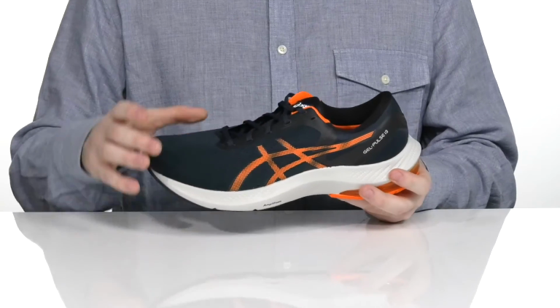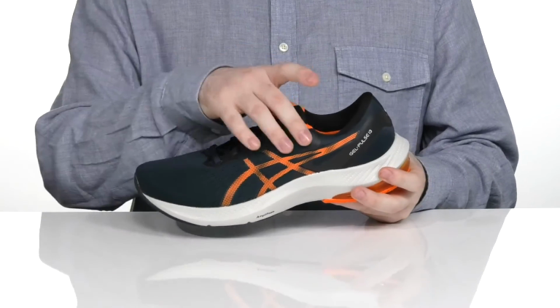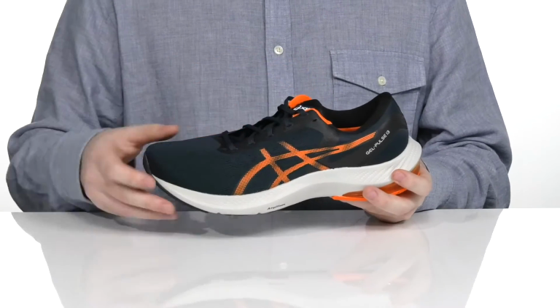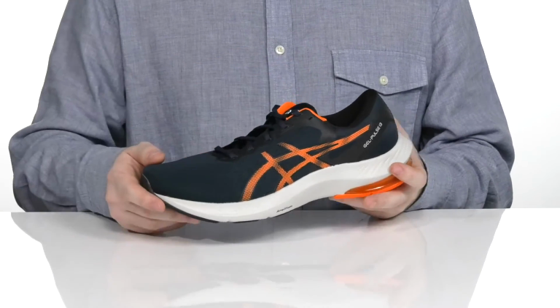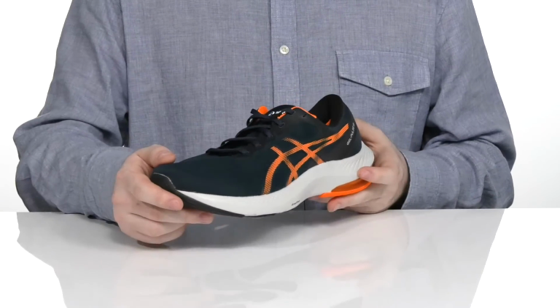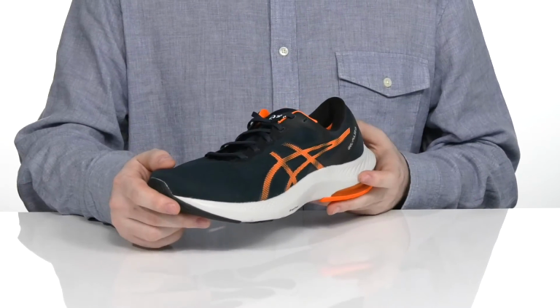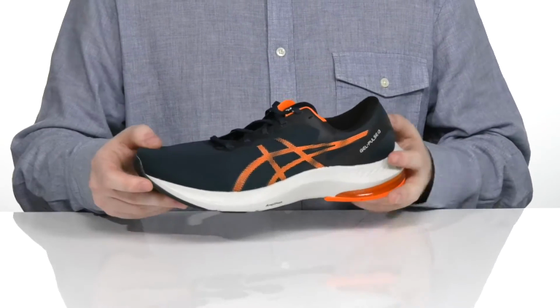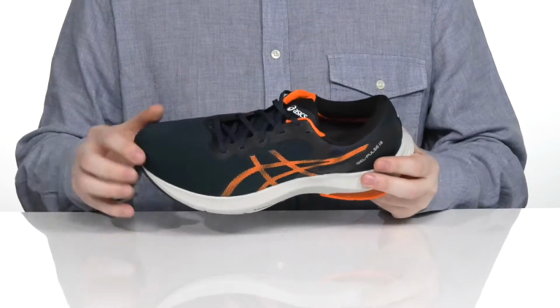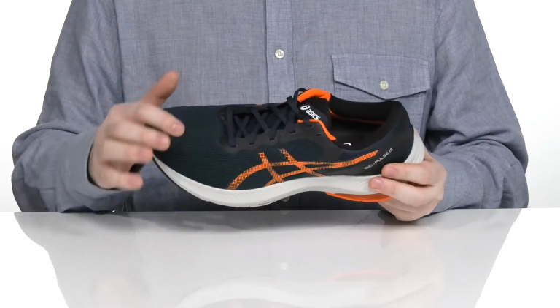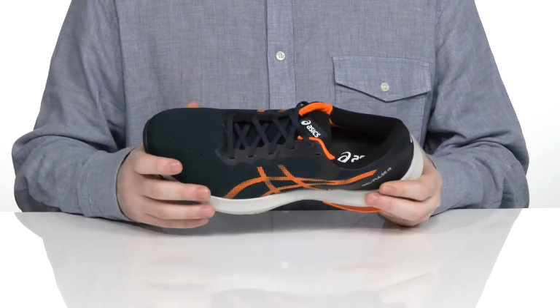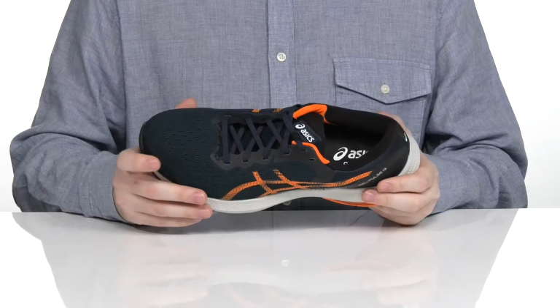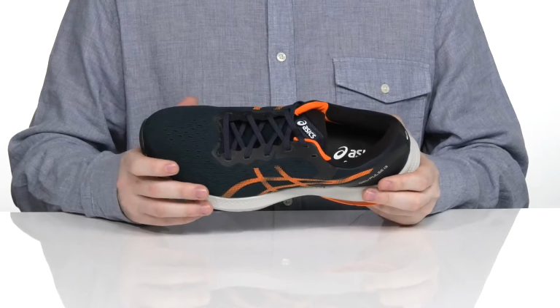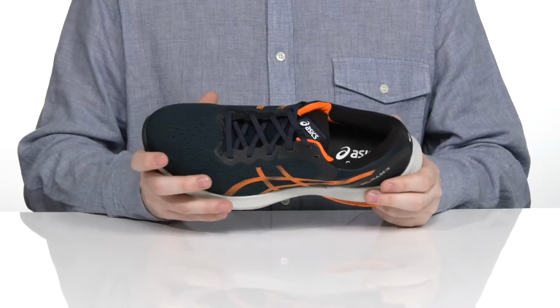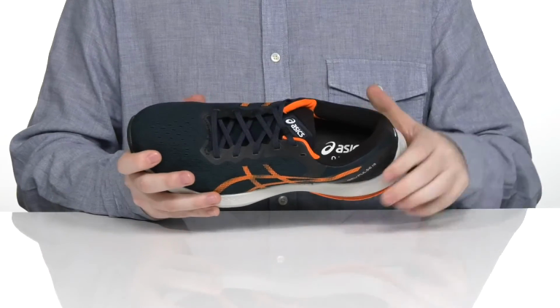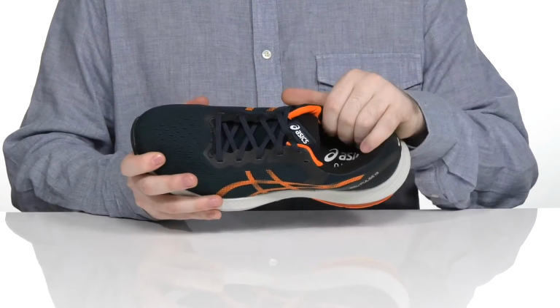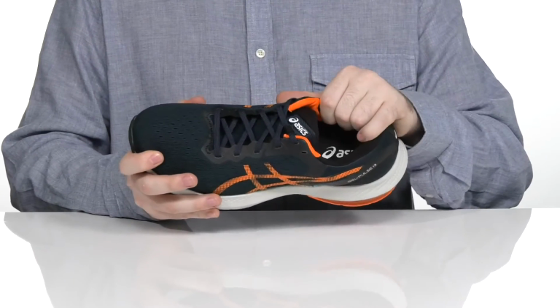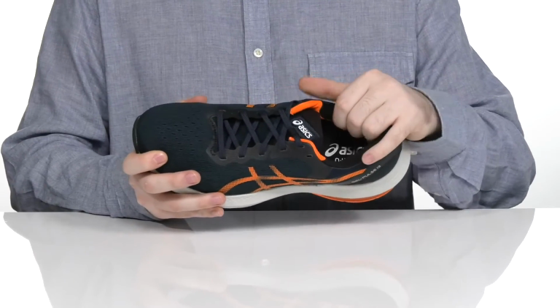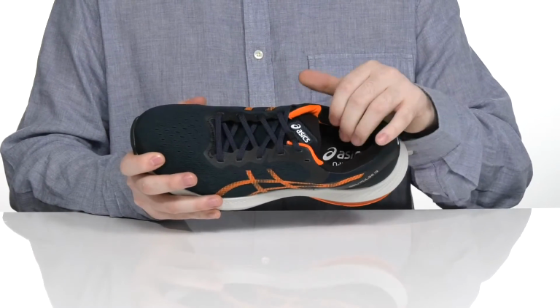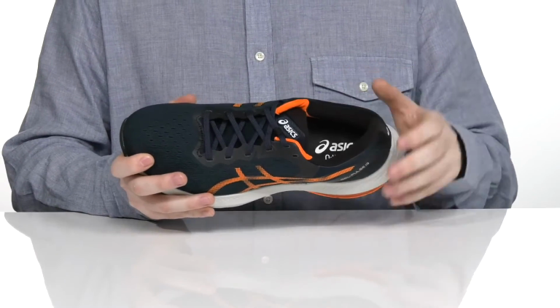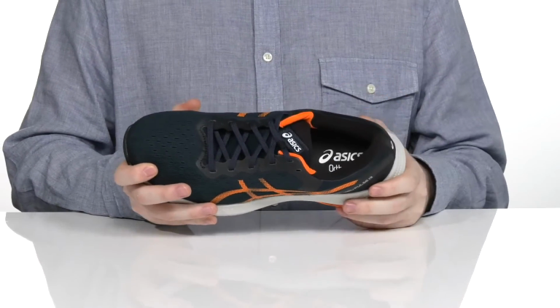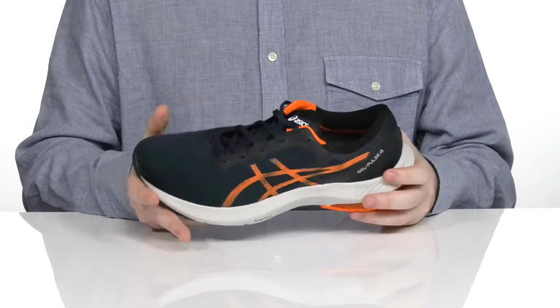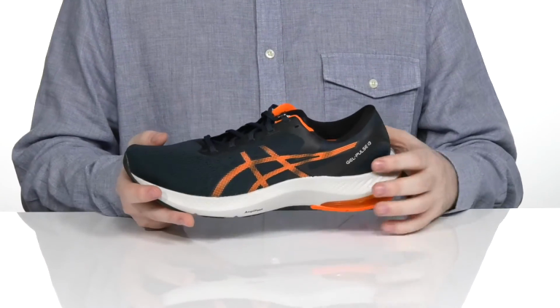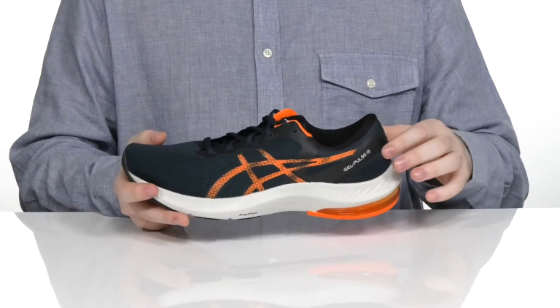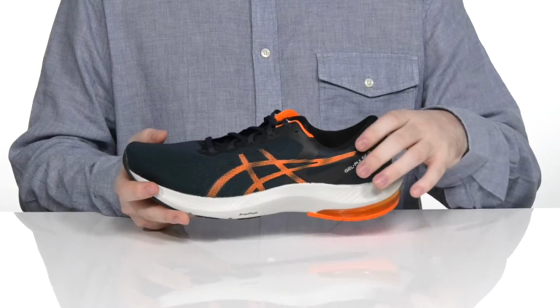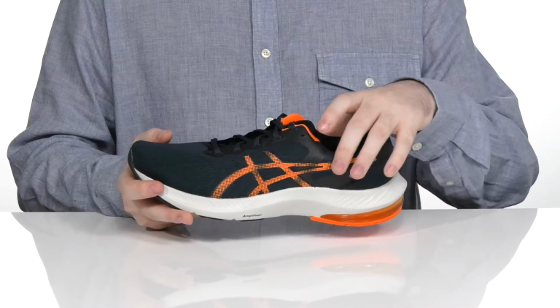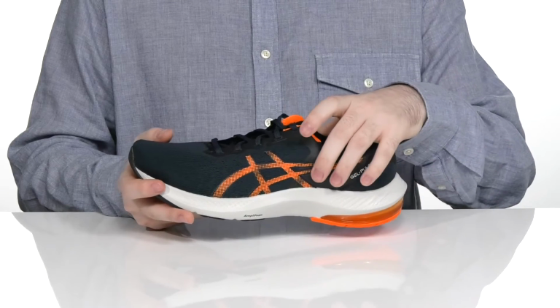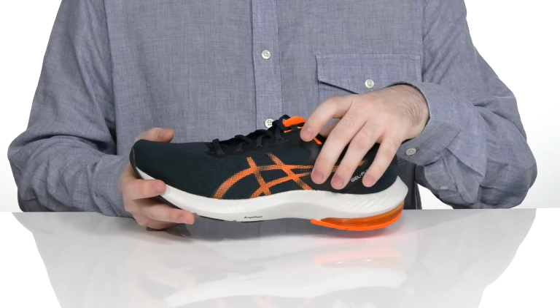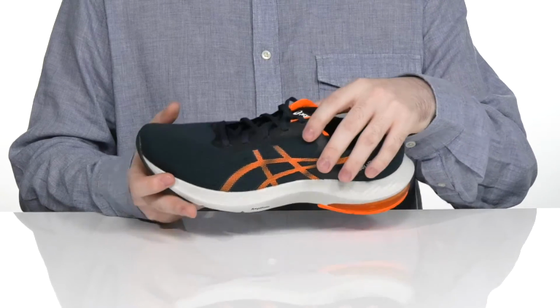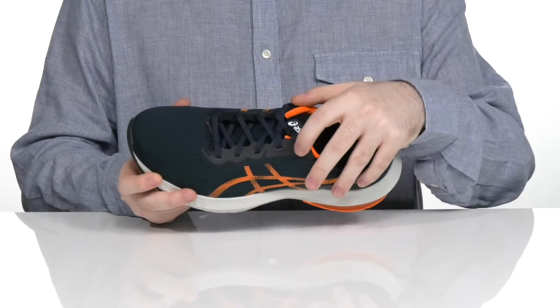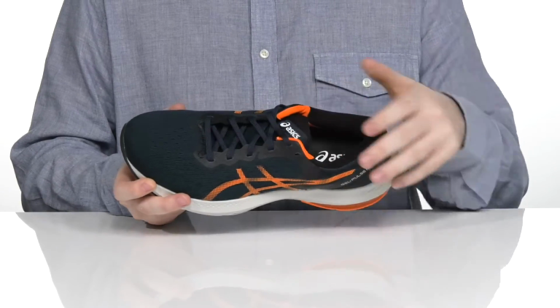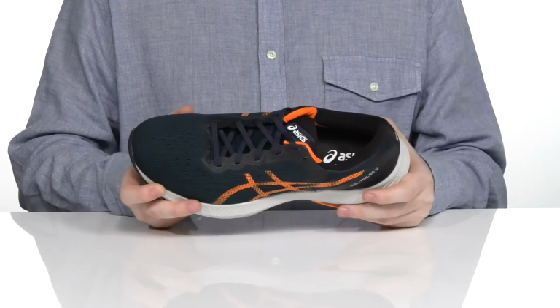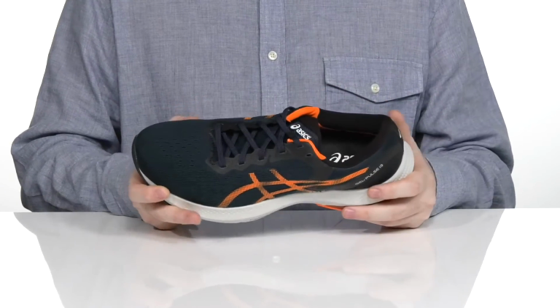The upper is made with engineered Jacquard mesh that has perforation for increased breathability, keeping the inside textile nice and cool. There are synthetic overlays across the sides of the shoe as well as on the laces for extra durability.